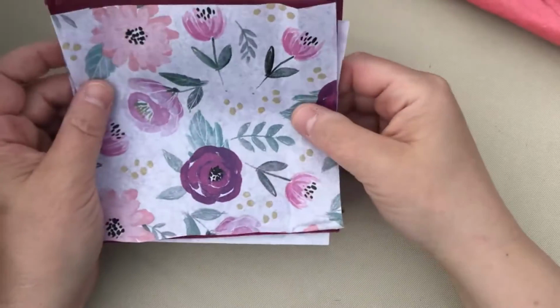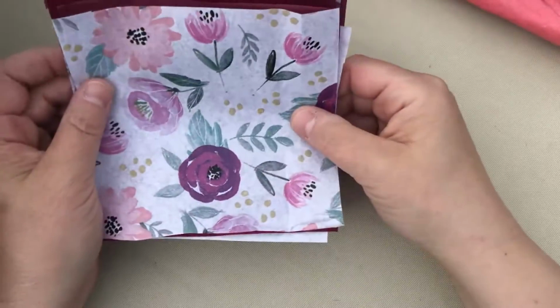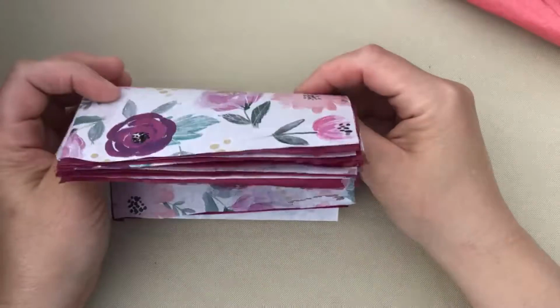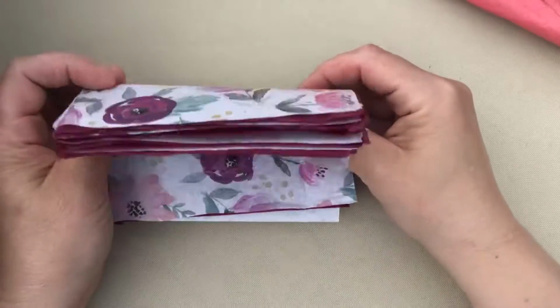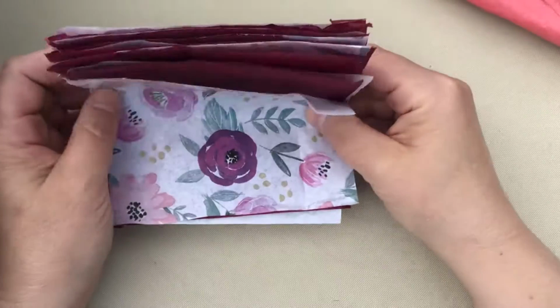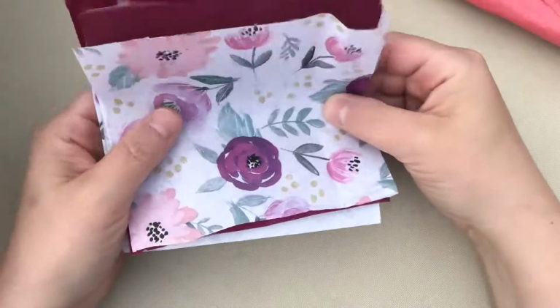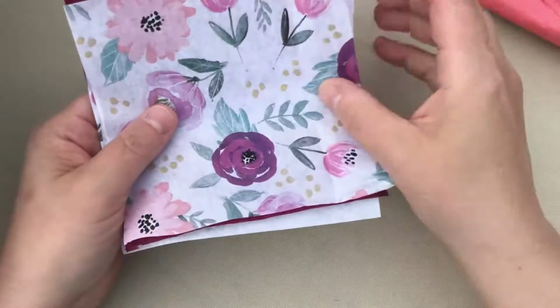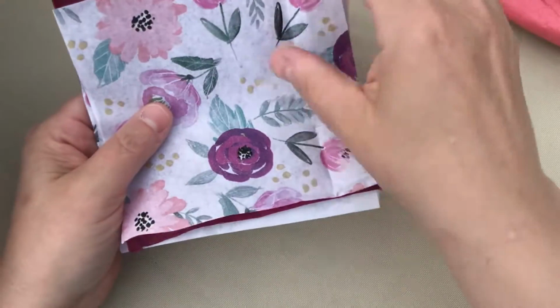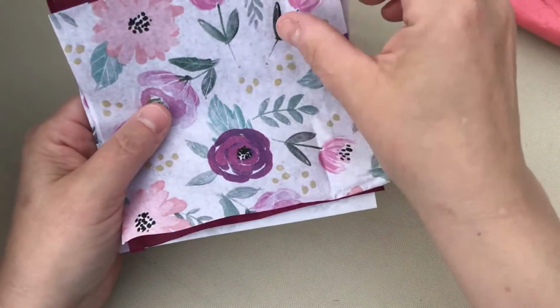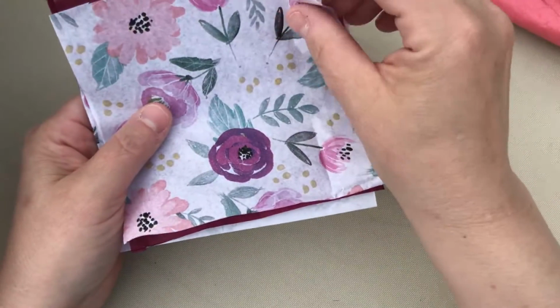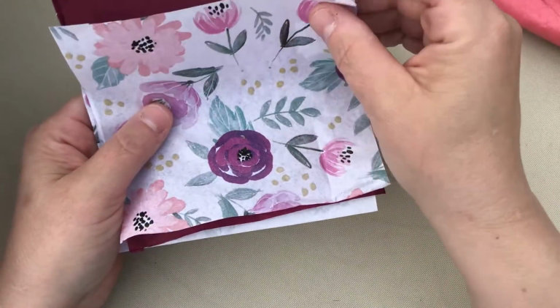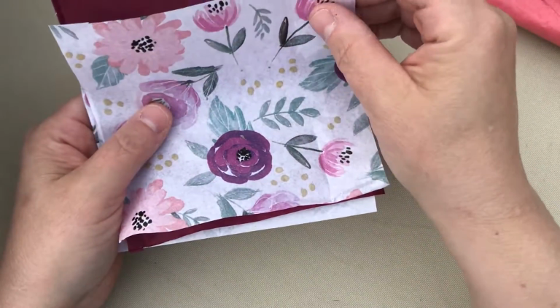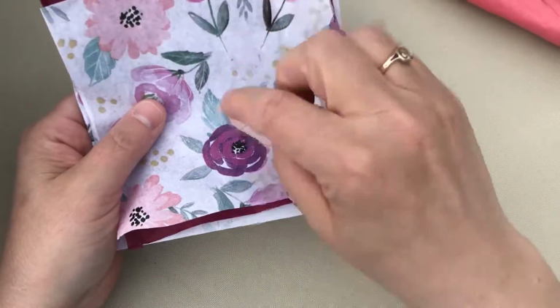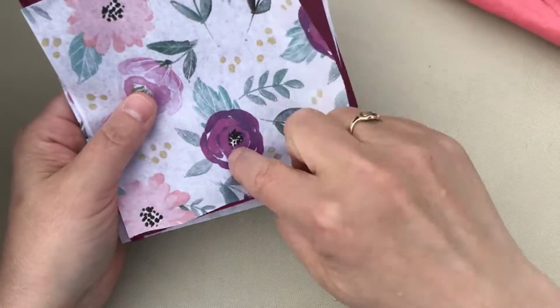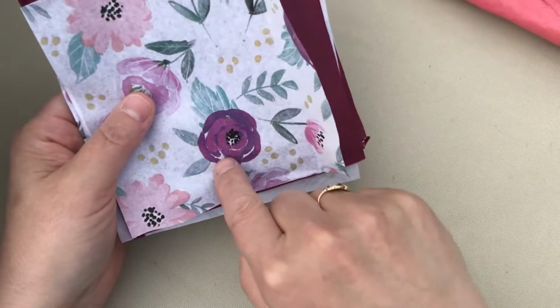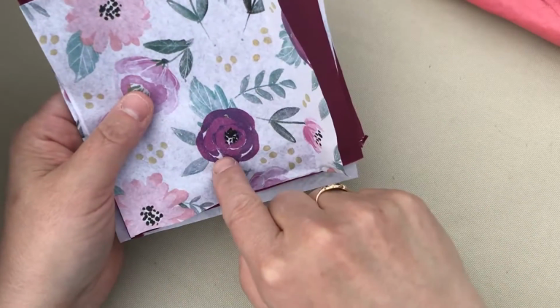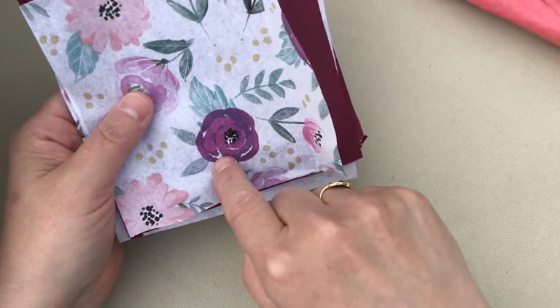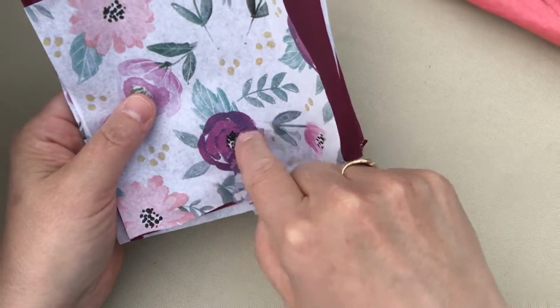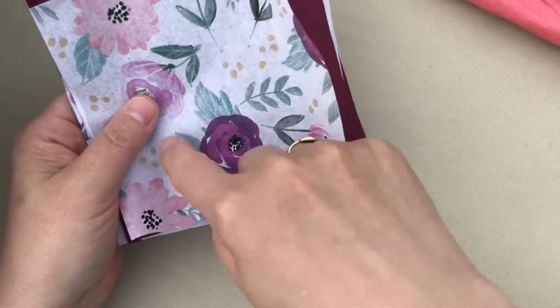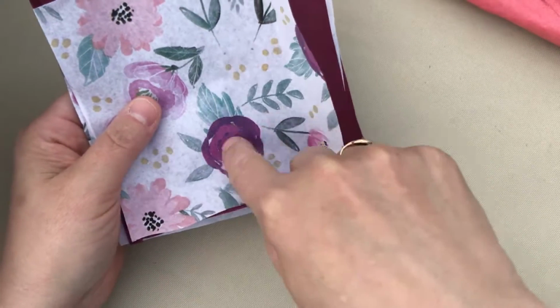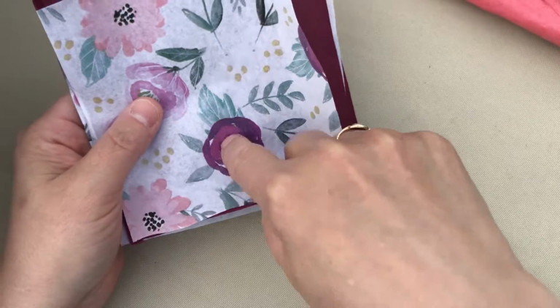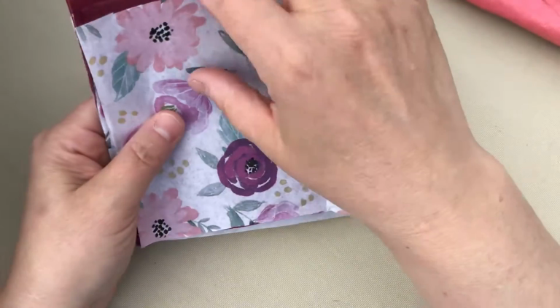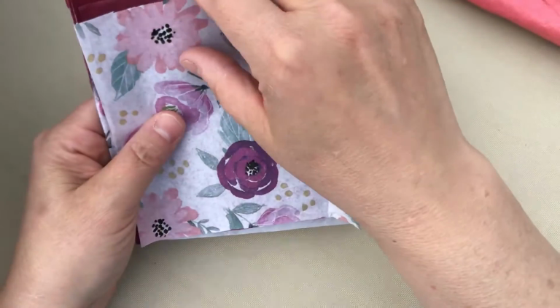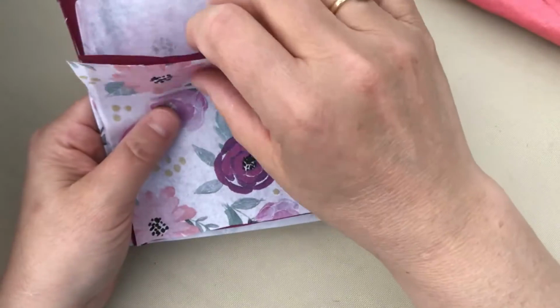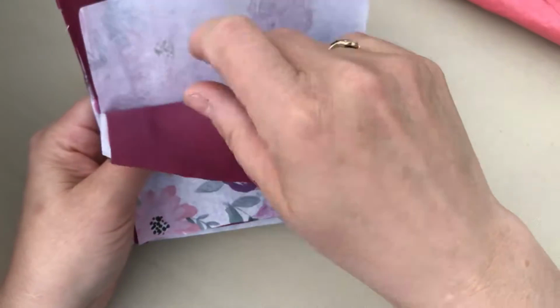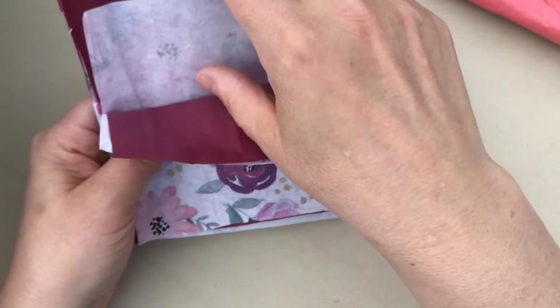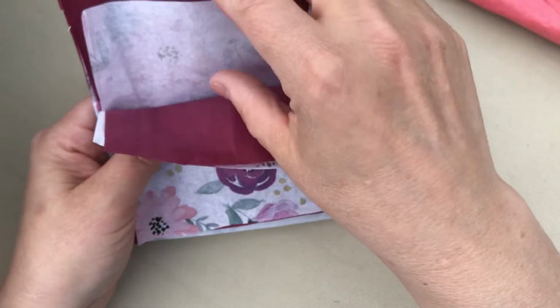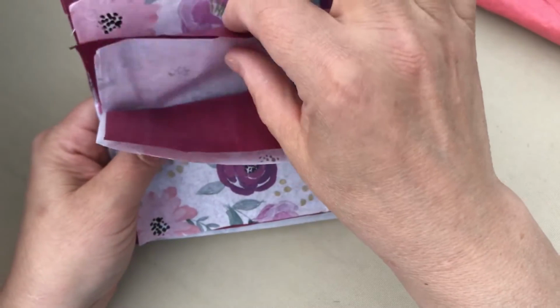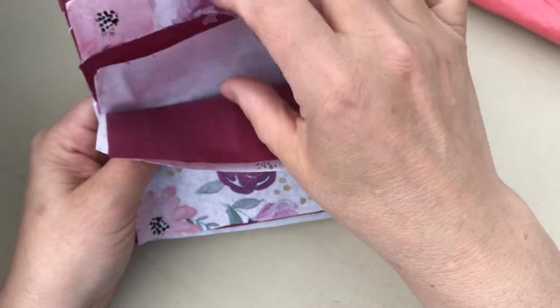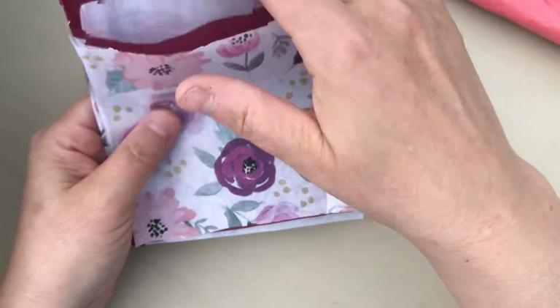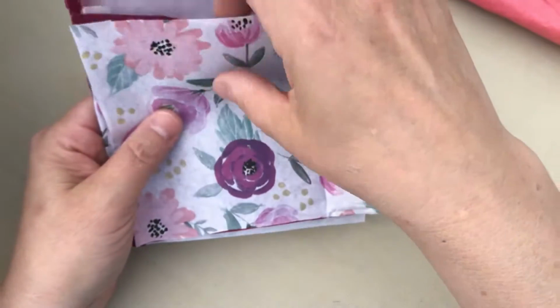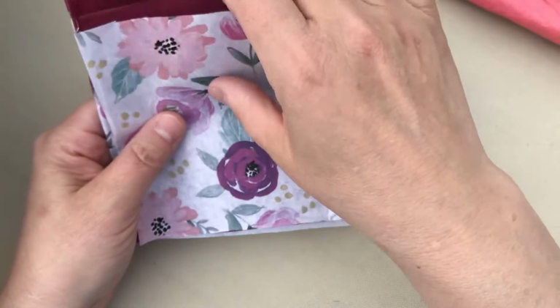I personally like to use two colors. I use a pattern and then I choose a color that's in the pattern and I do every other one like this, back and forth kind of.